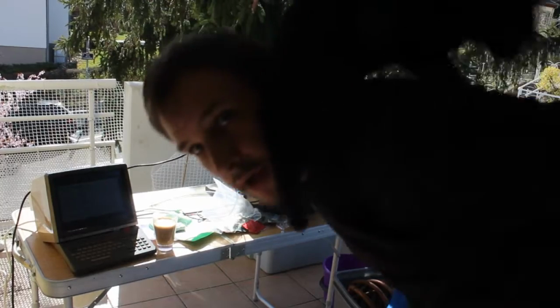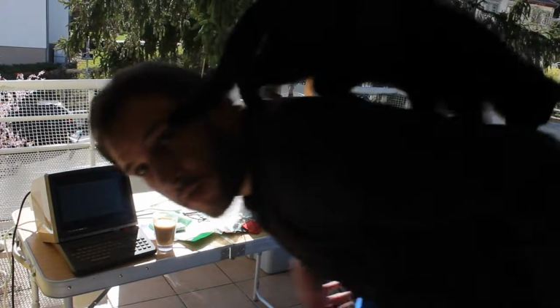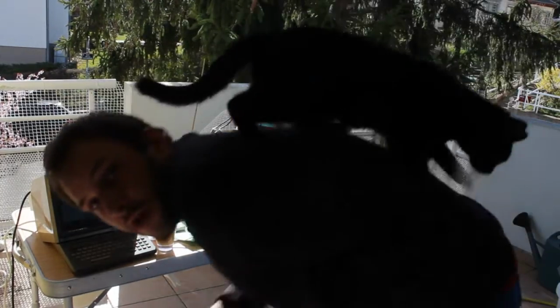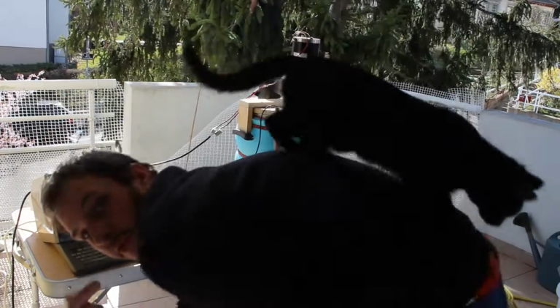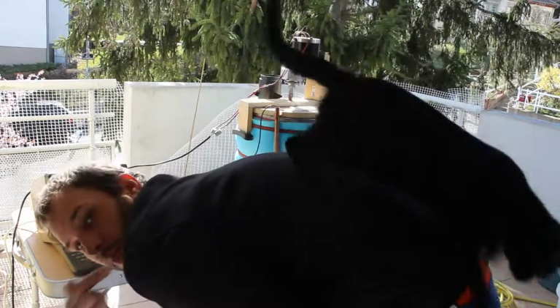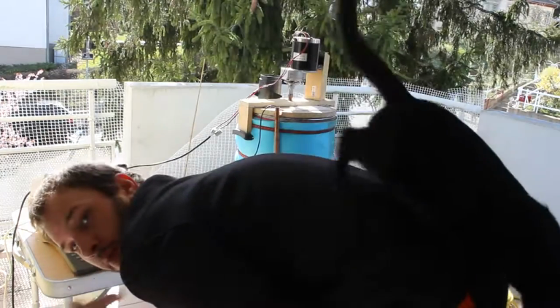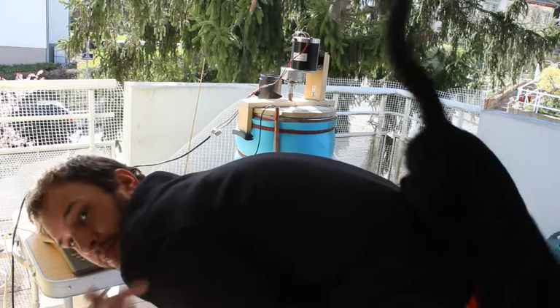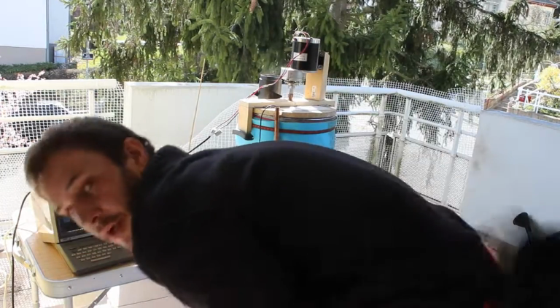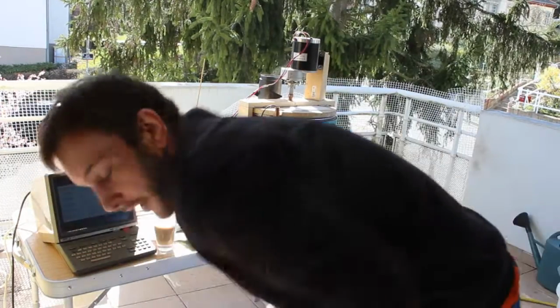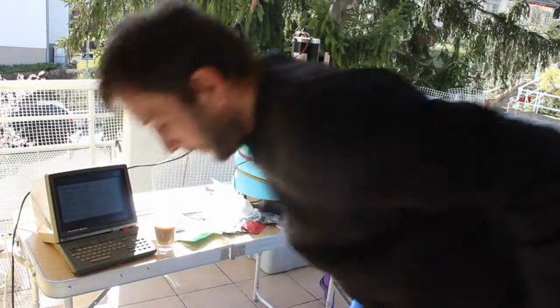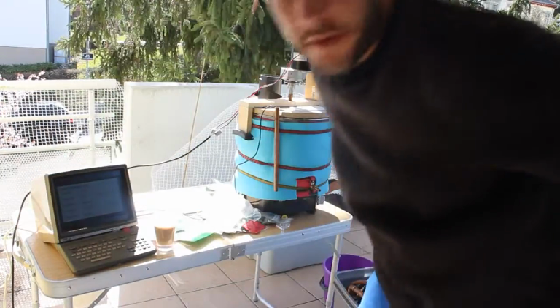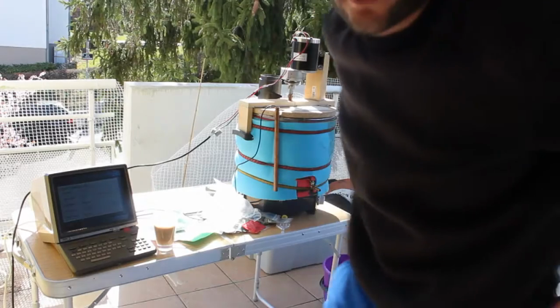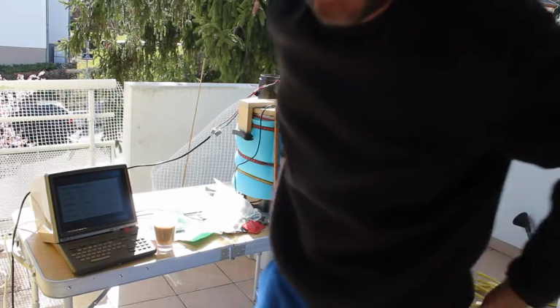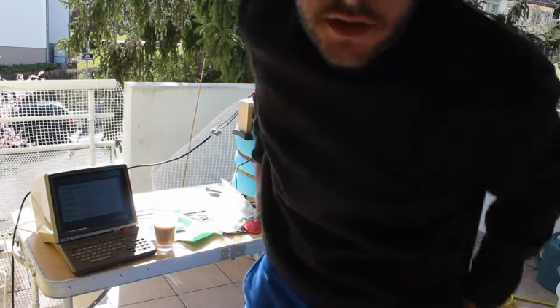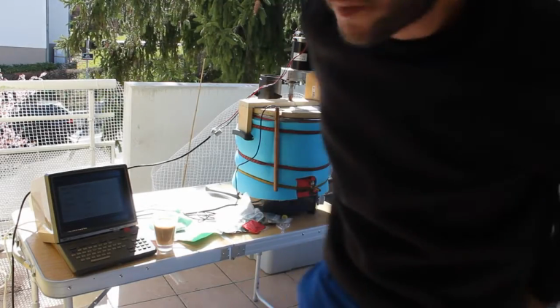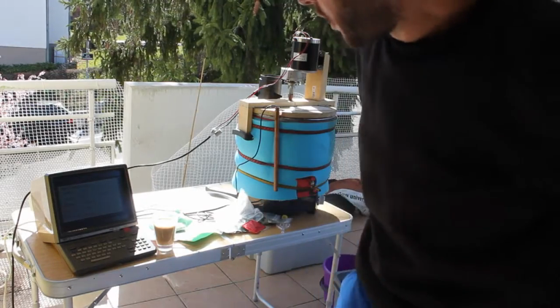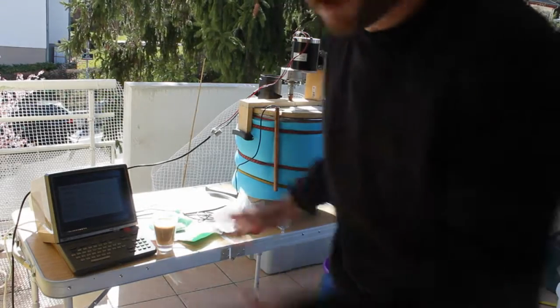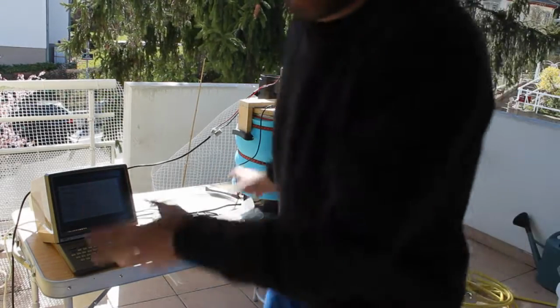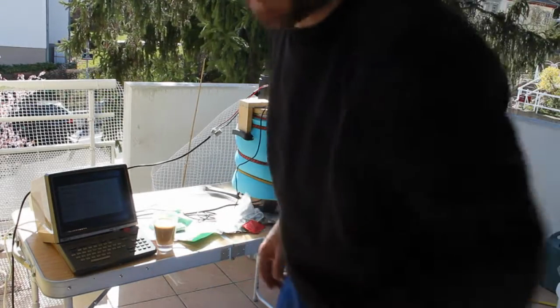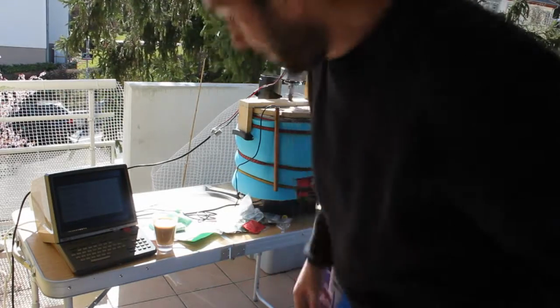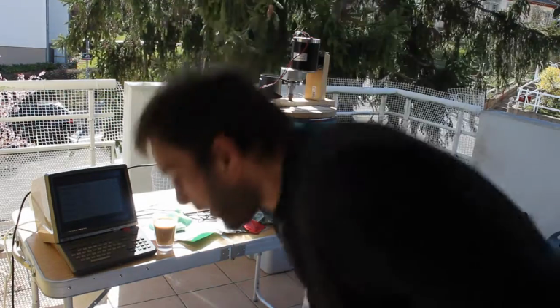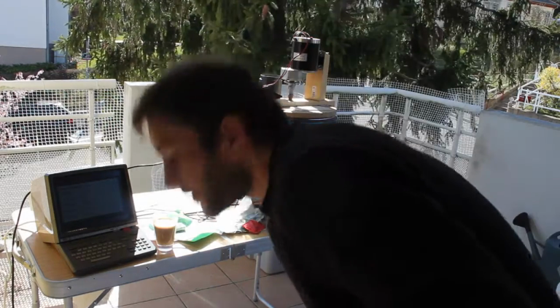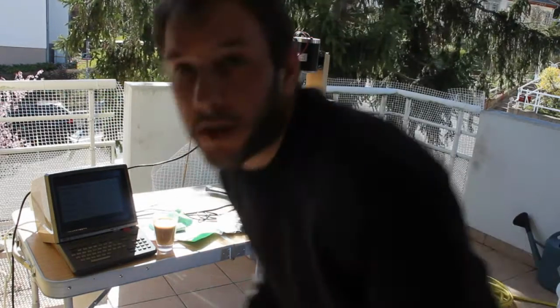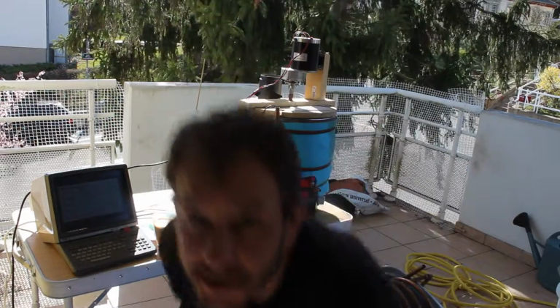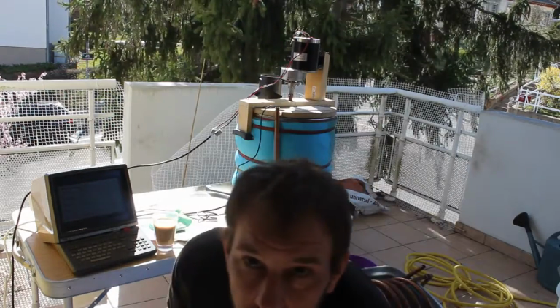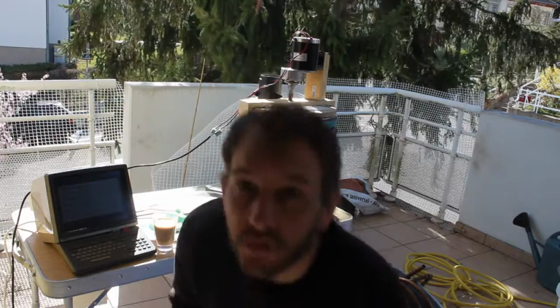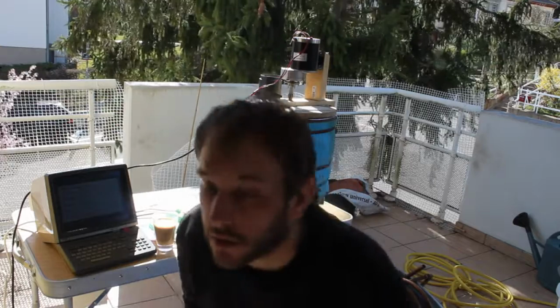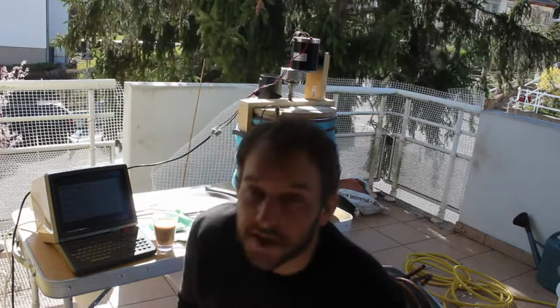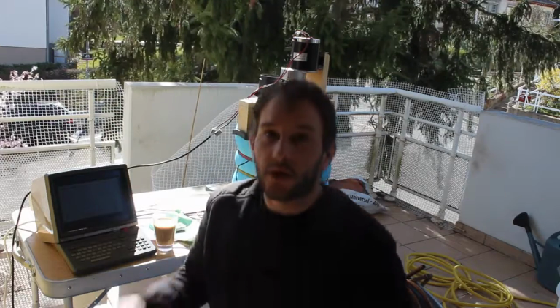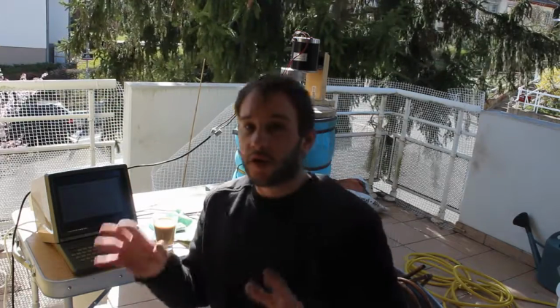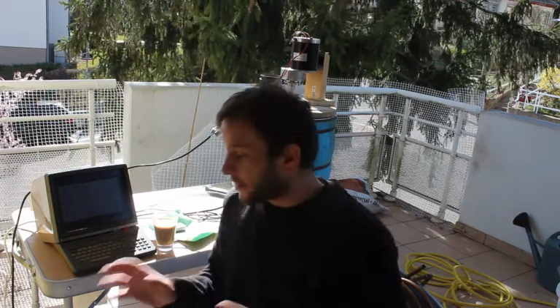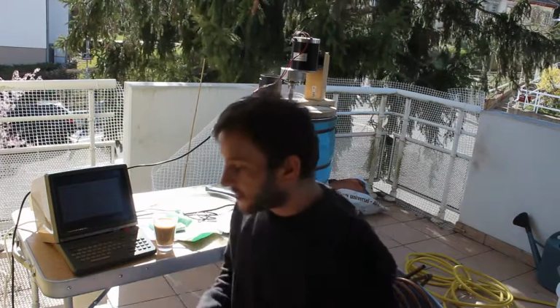Hey everybody, Thomas here with Tarball. As you have seen in the group, I'm making beer with the Raspberry Pi. I'll just make a quick video to explain to you how you can make beer with the Raspberry Pi.